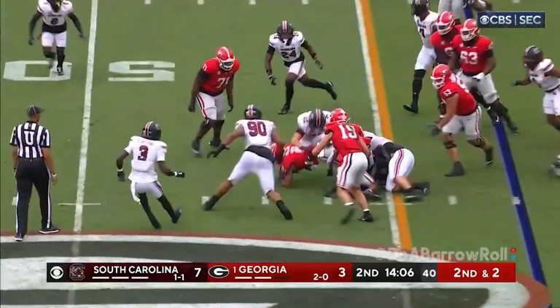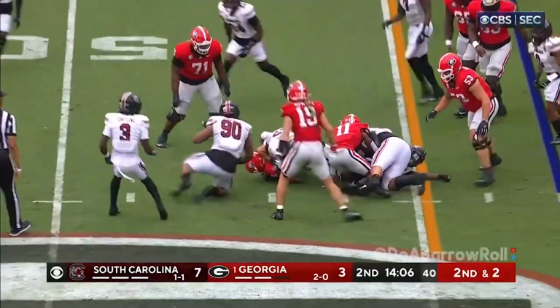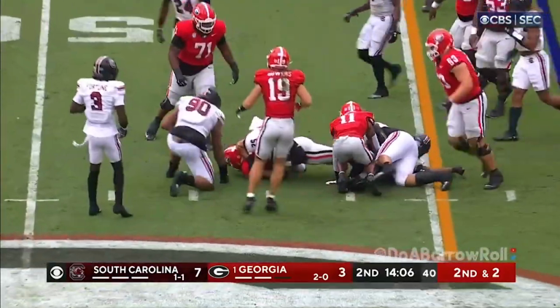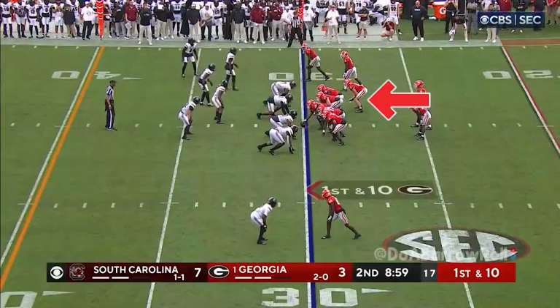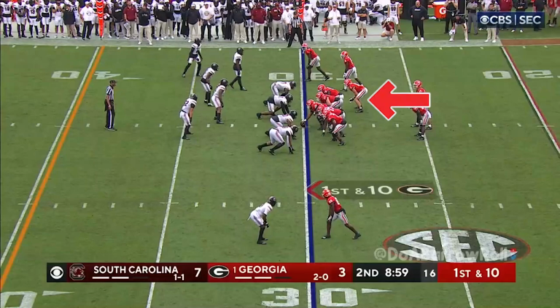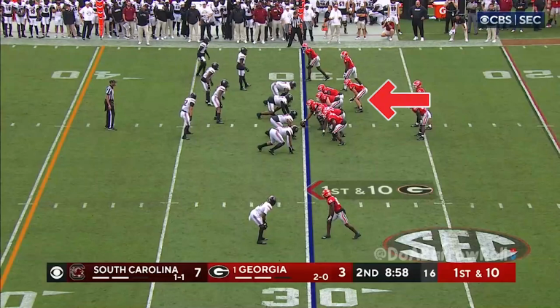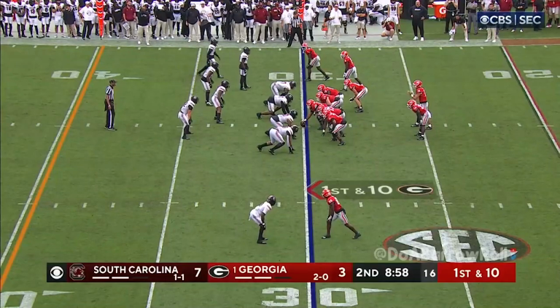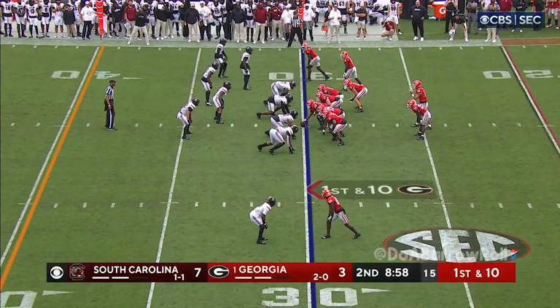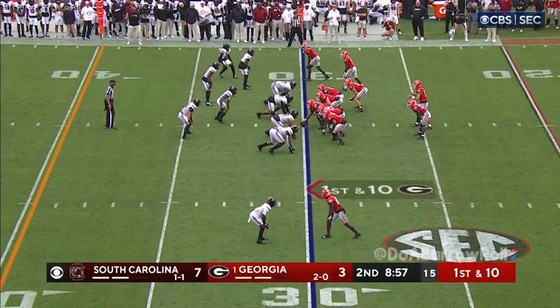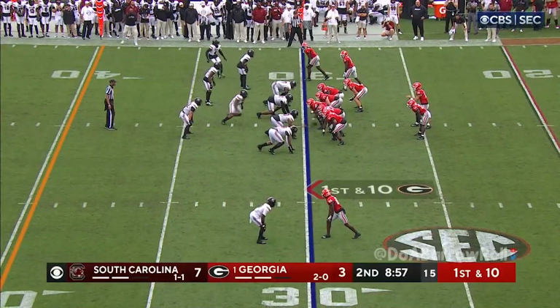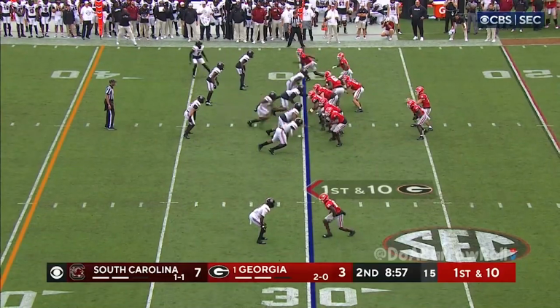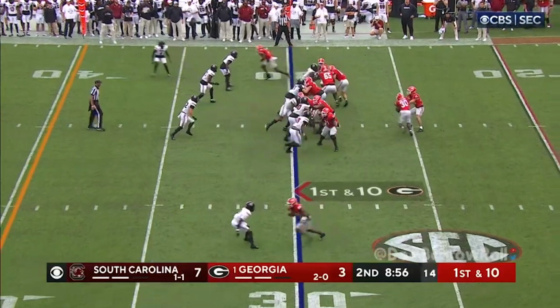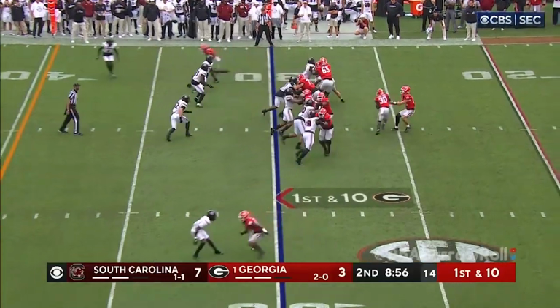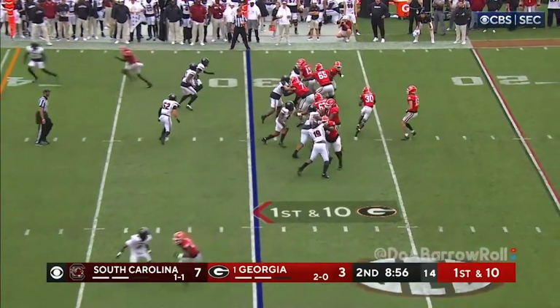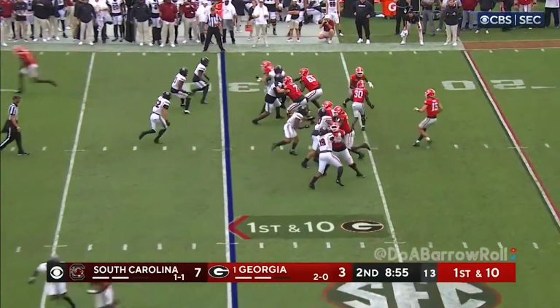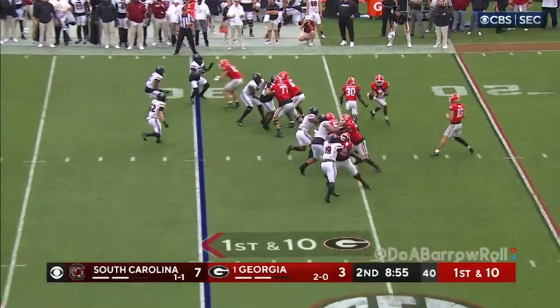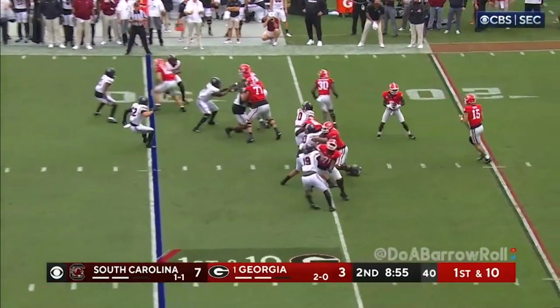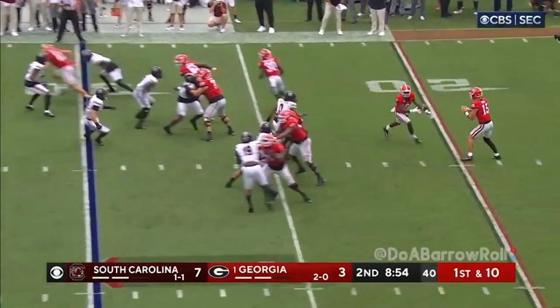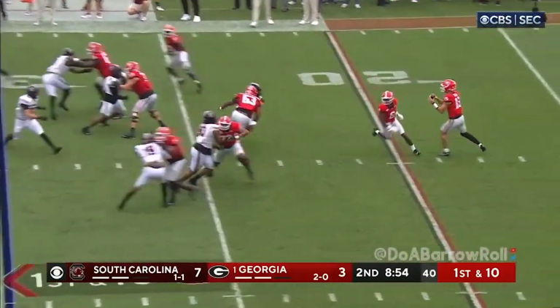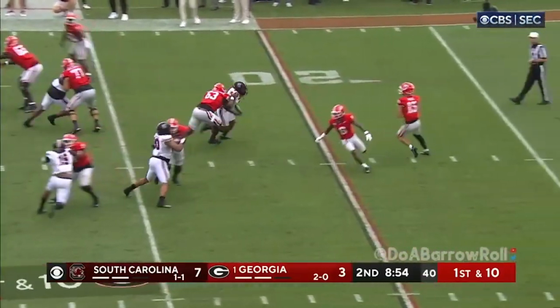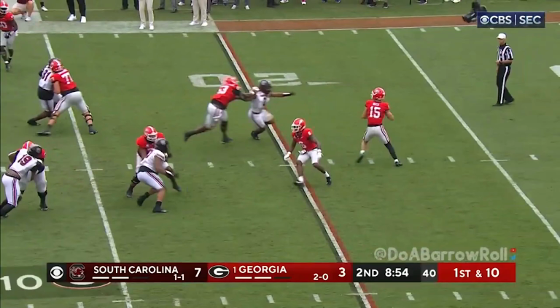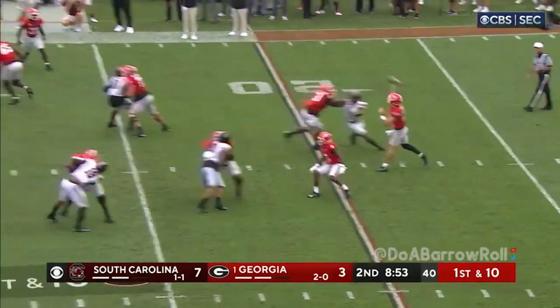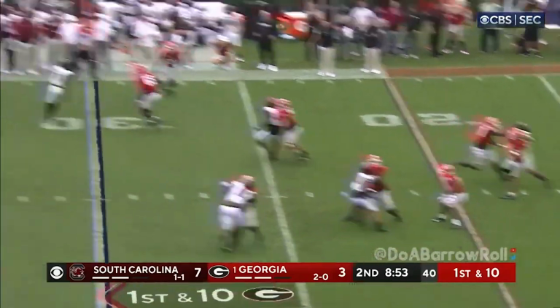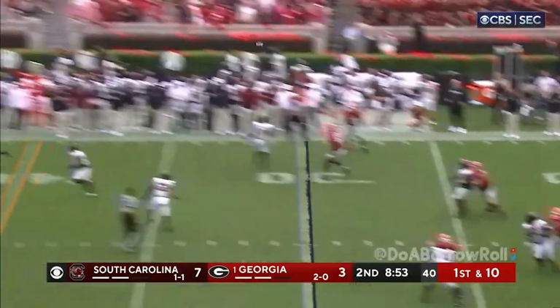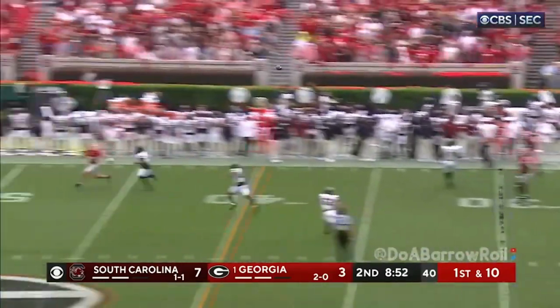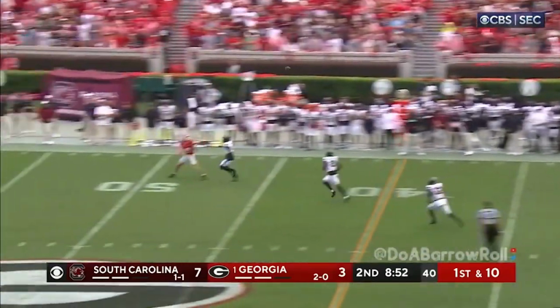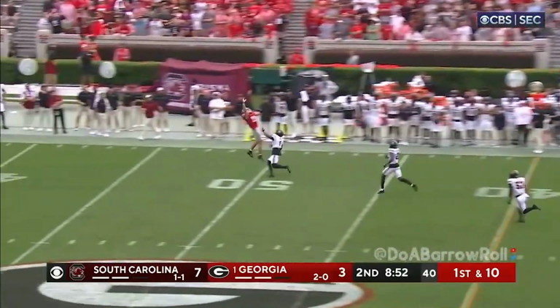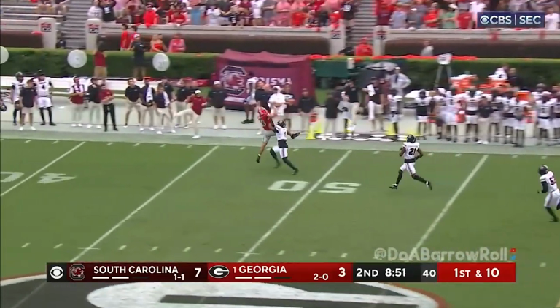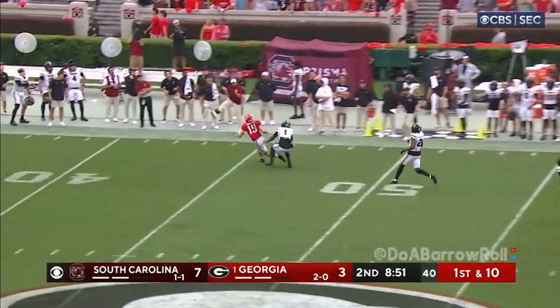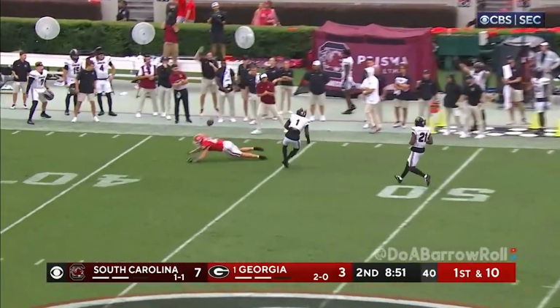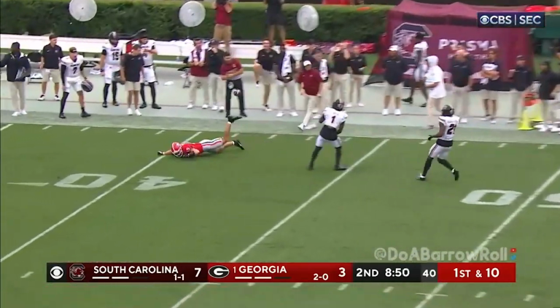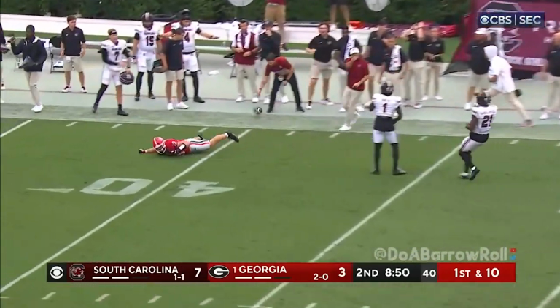First down here, back and healthy for this game, and it's improved their running game. Here comes an end around, now a flea flicker. Carson back down the sideline, just missed.